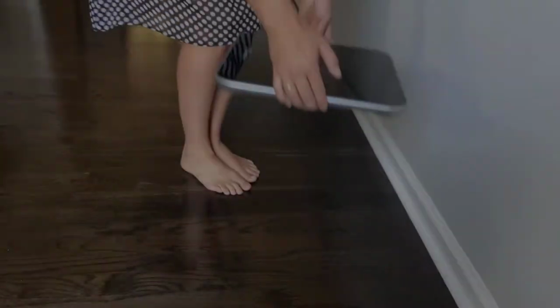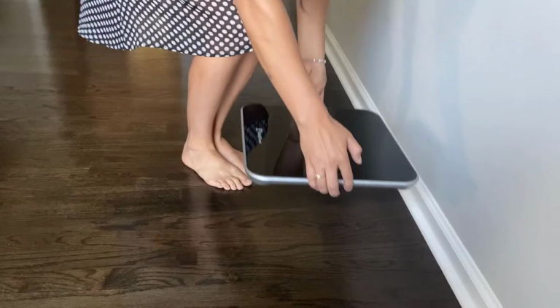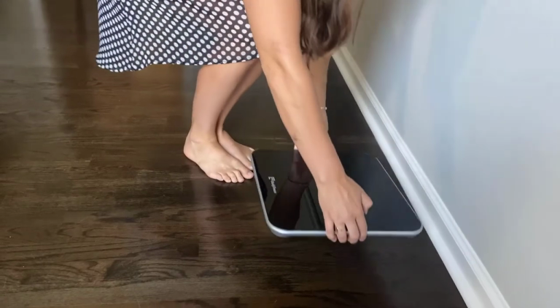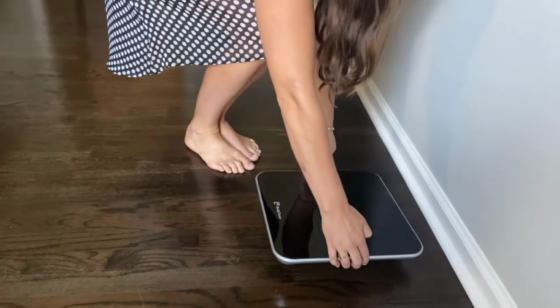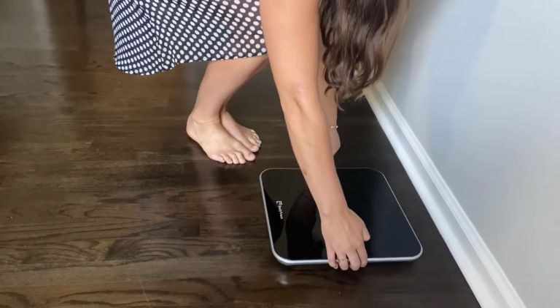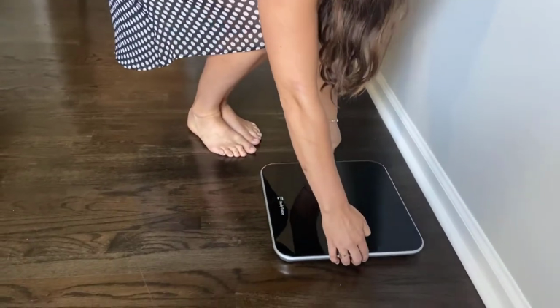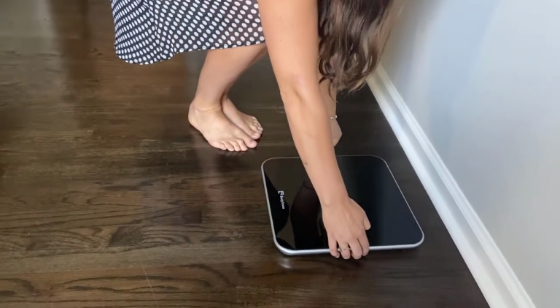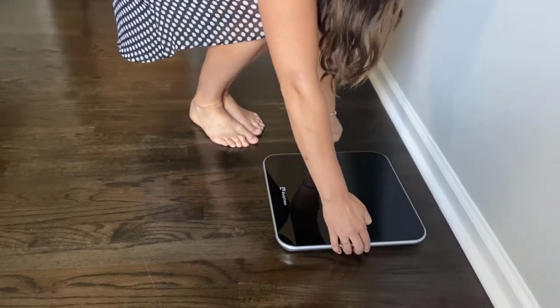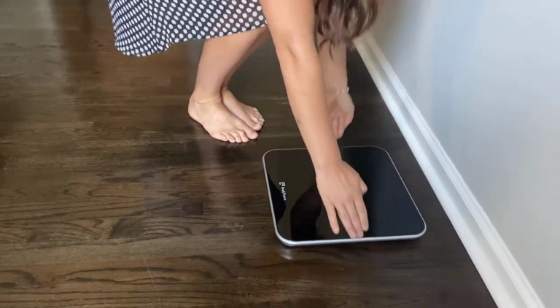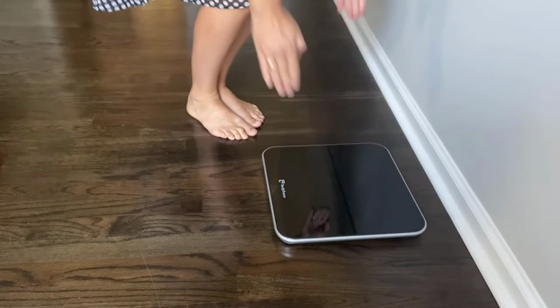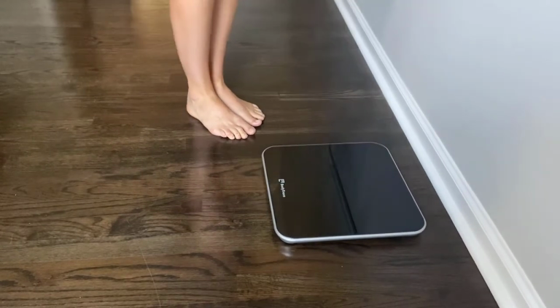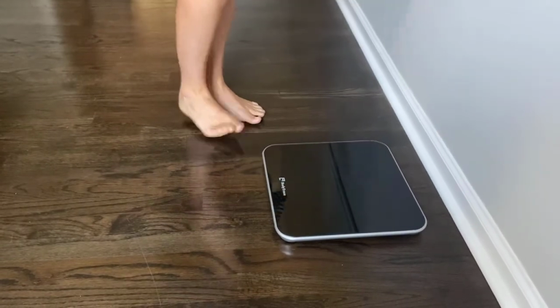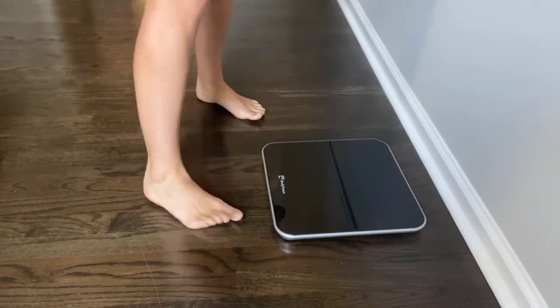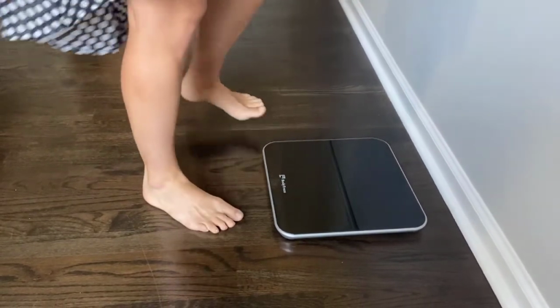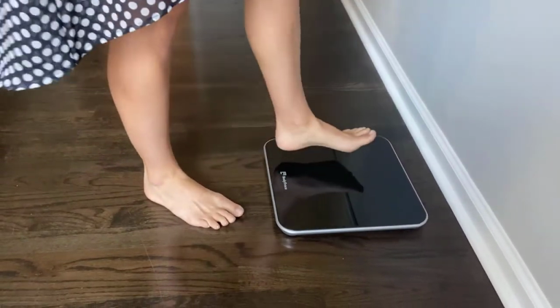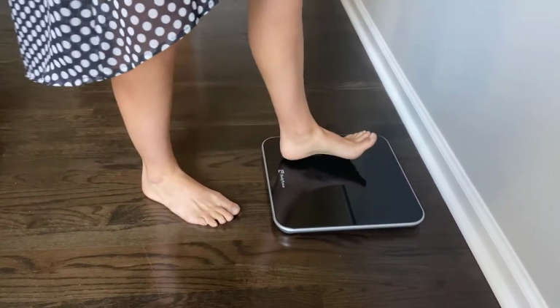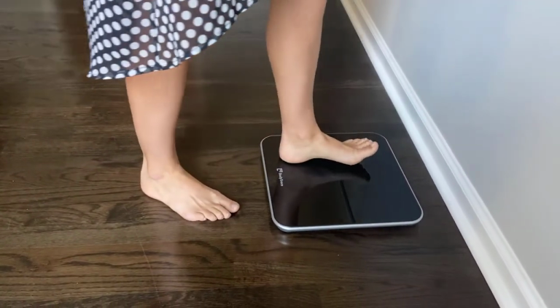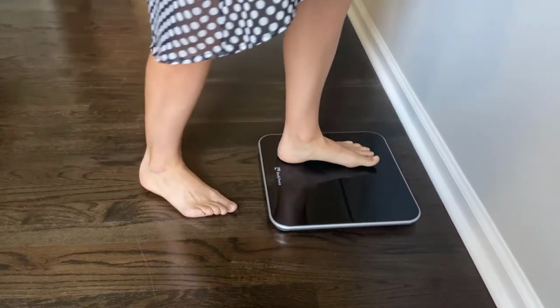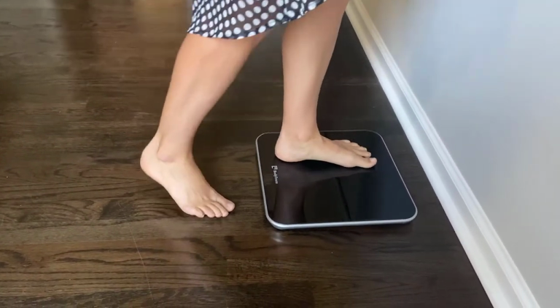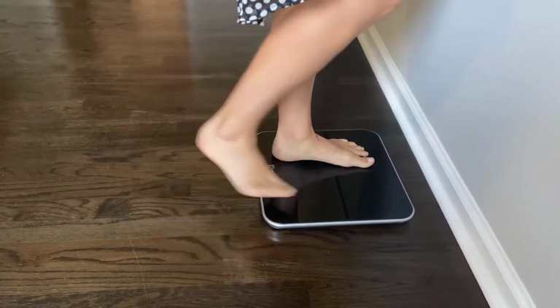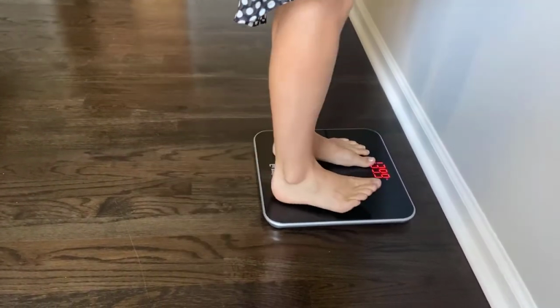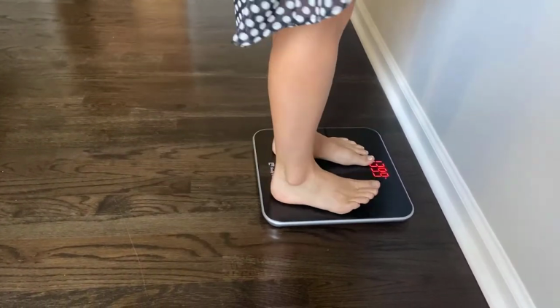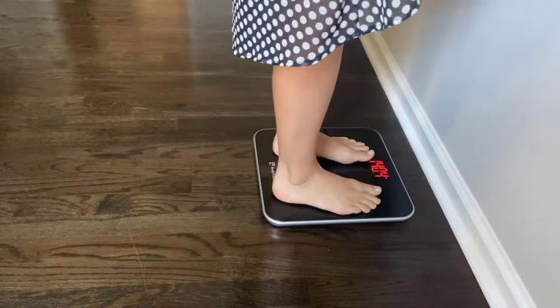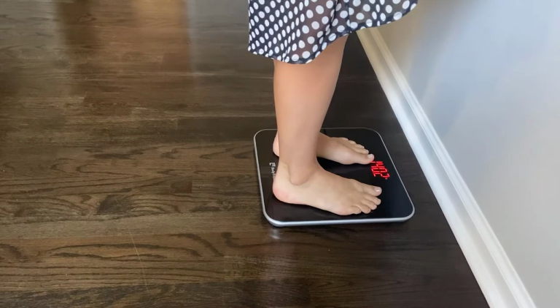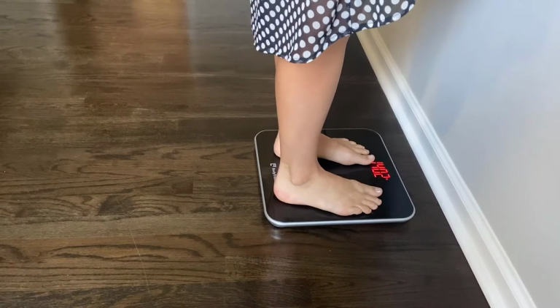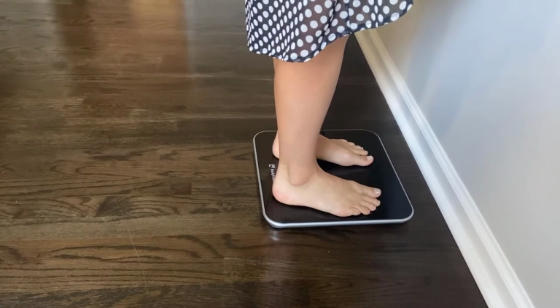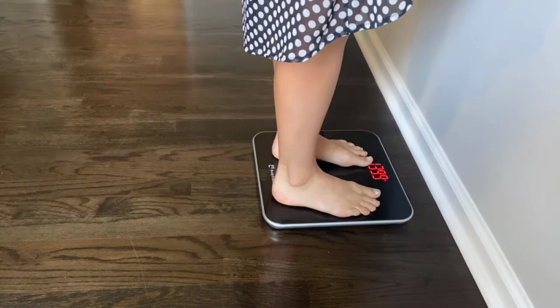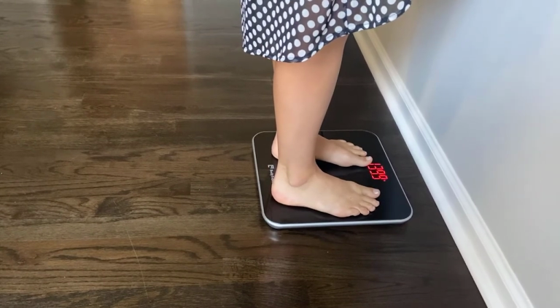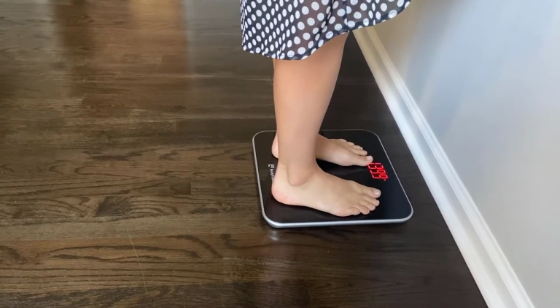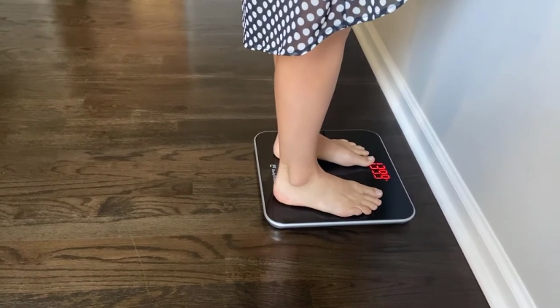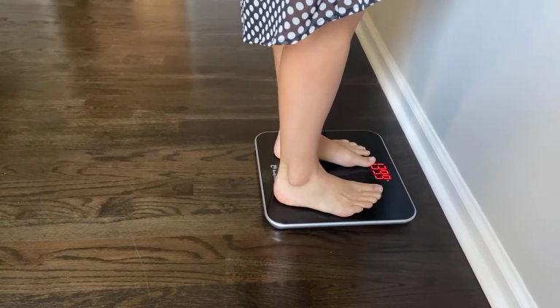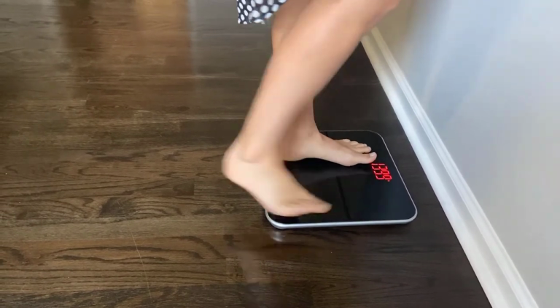Step on the scale and stand still until the display flashes your weight measurement. We recommend placing the scale on hardwood or similar flooring, as carpet can cause inaccurate readings.